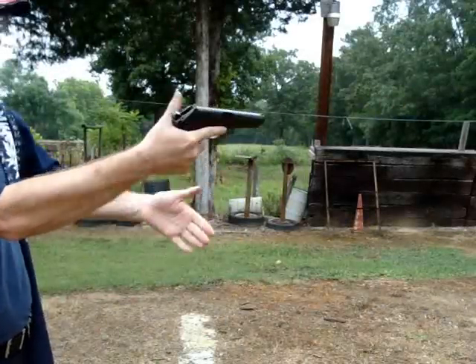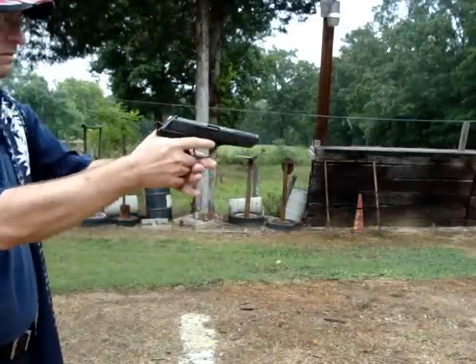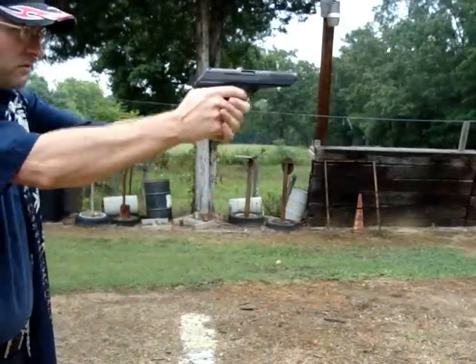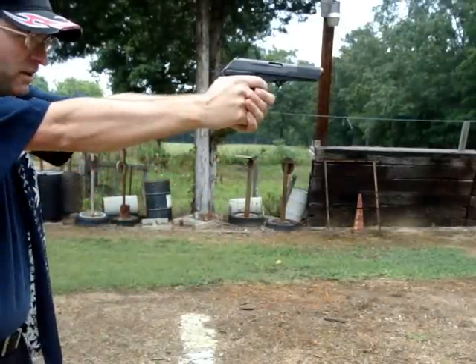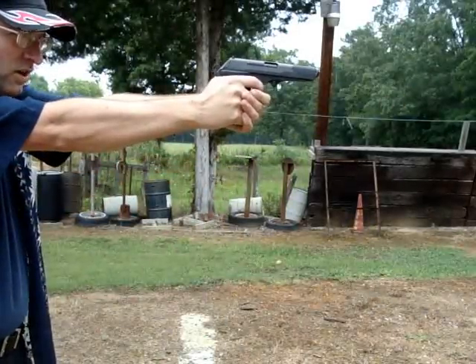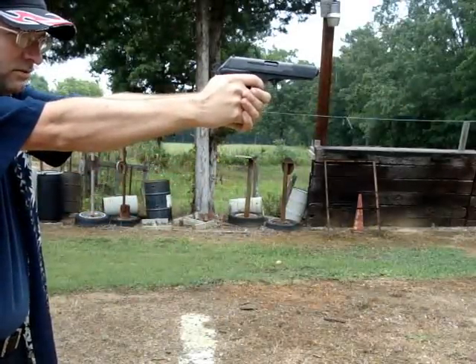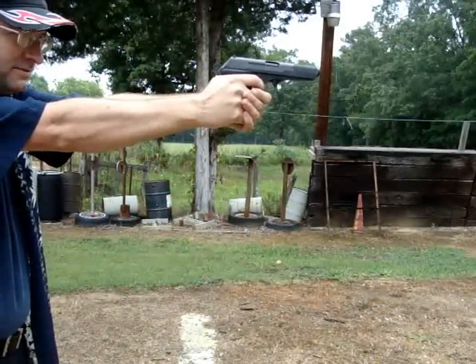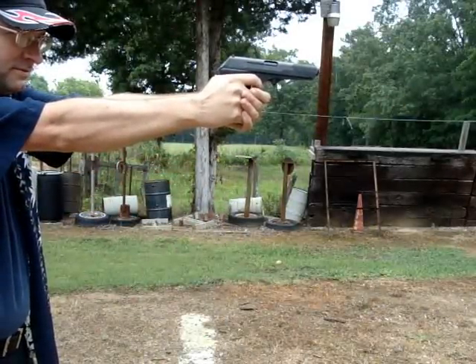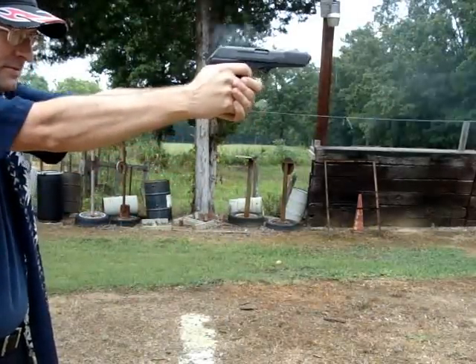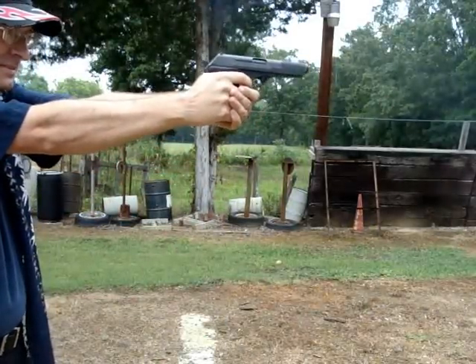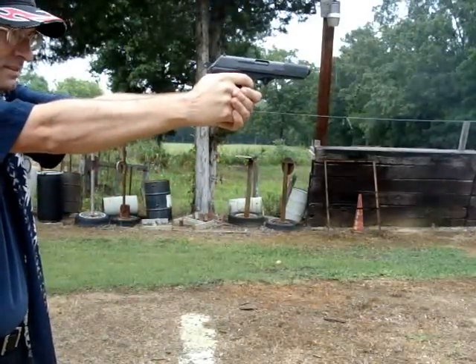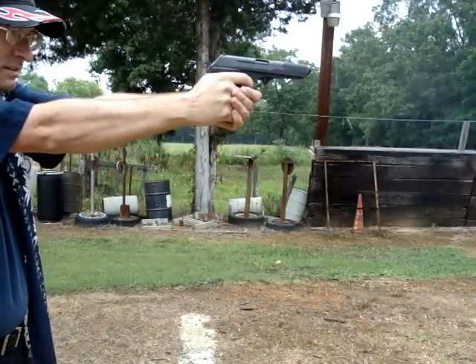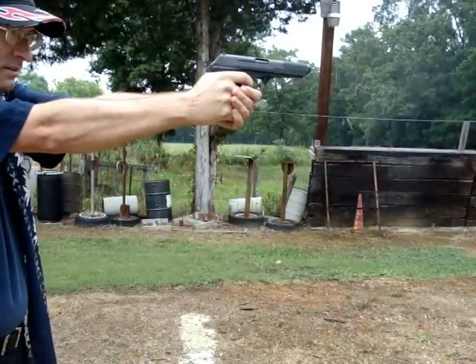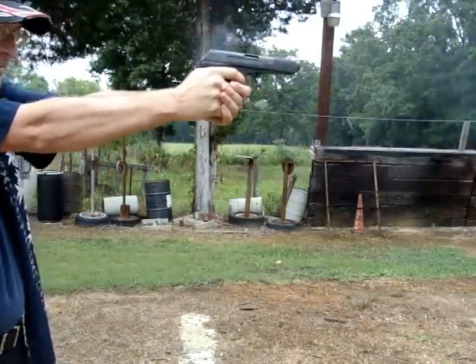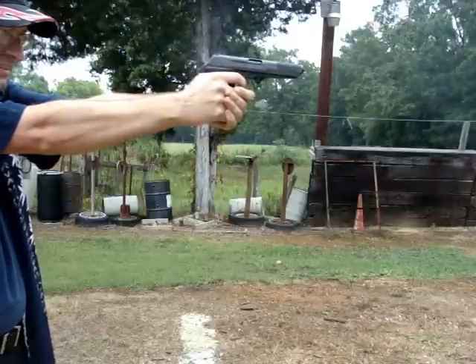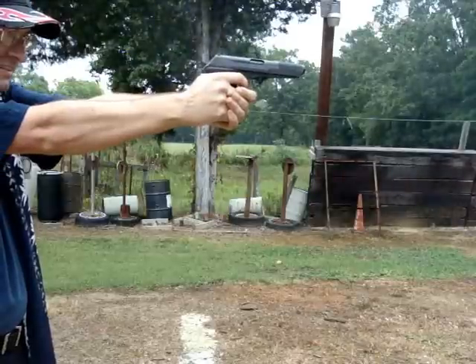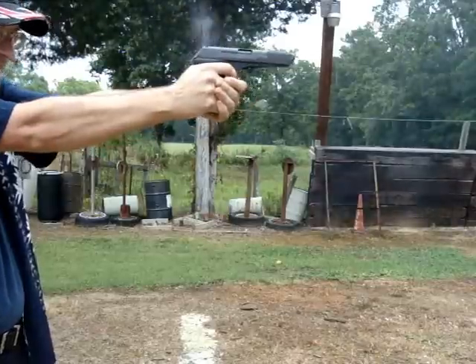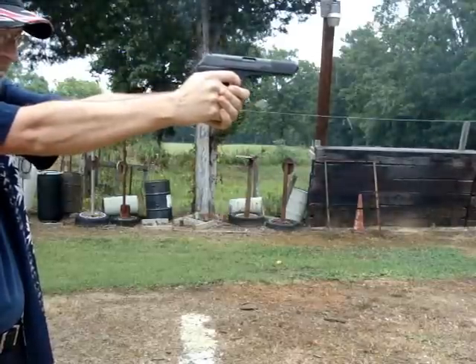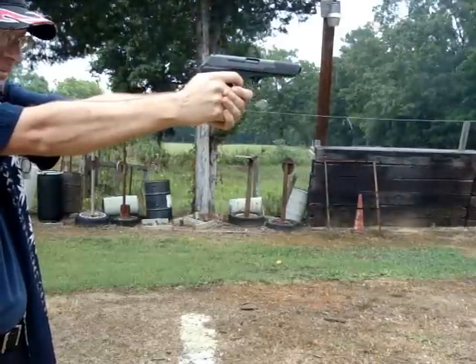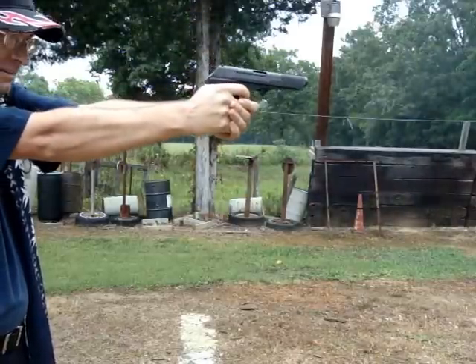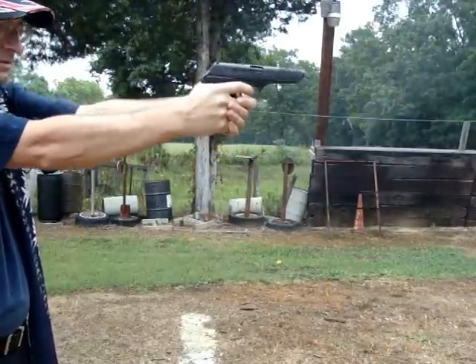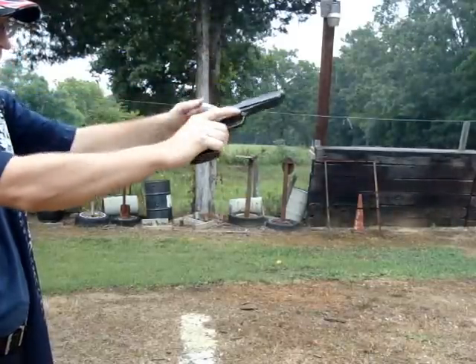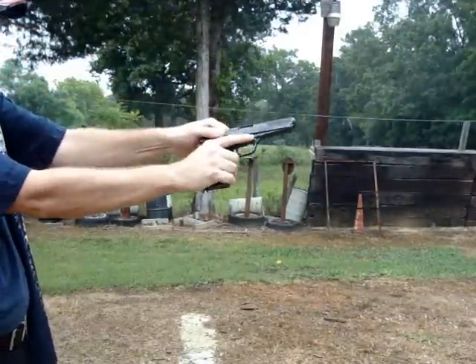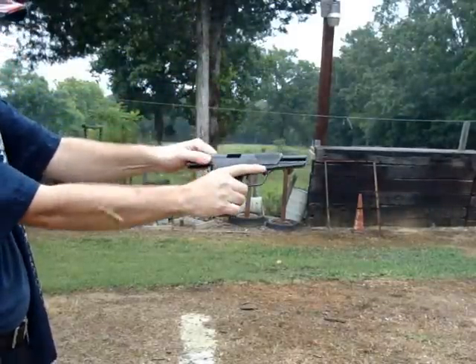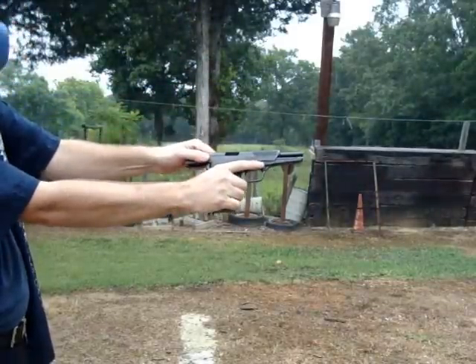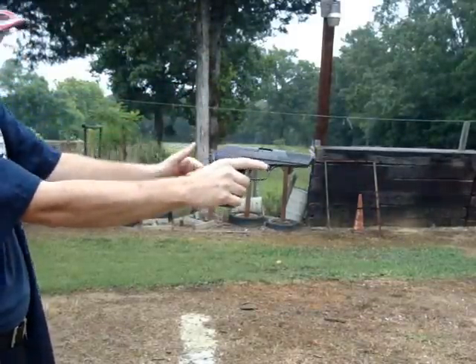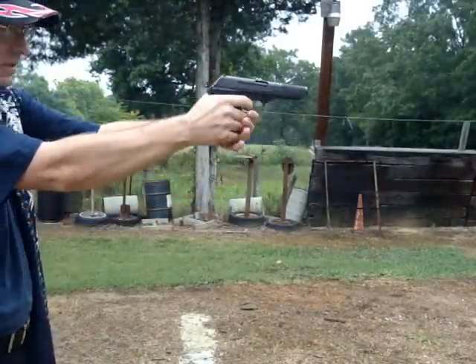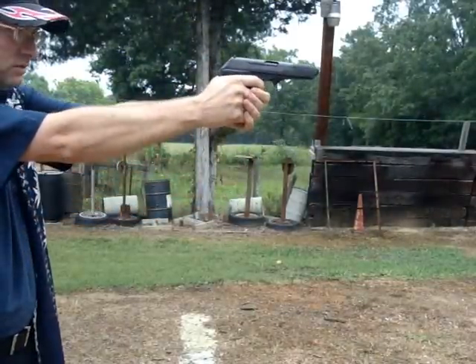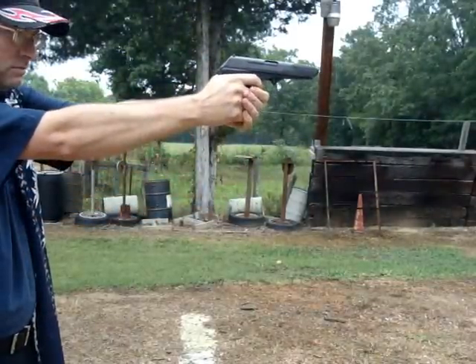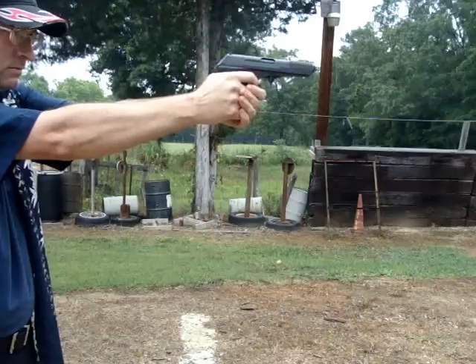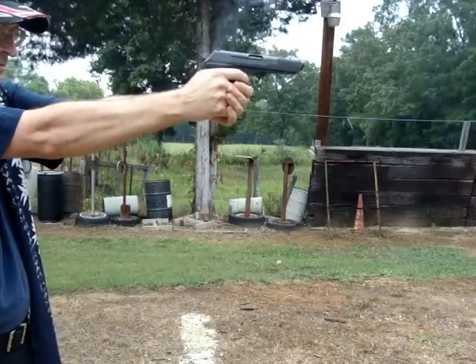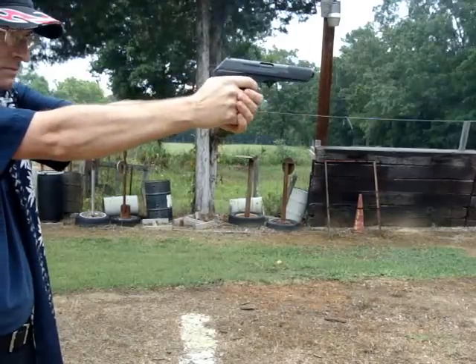First round, new barrel. Bad bullet — bad bullet, bad.